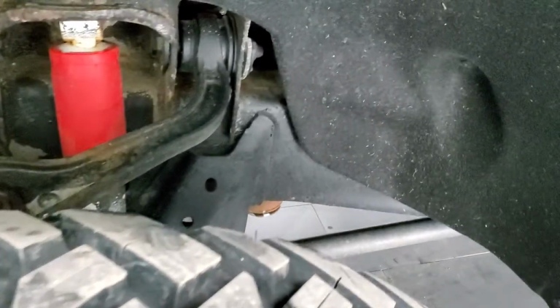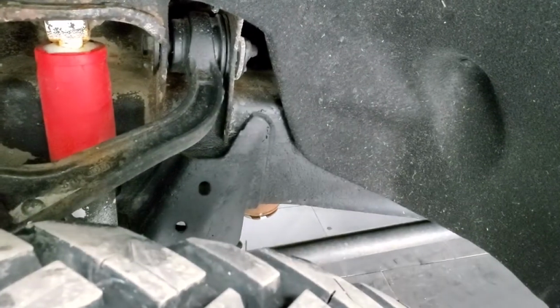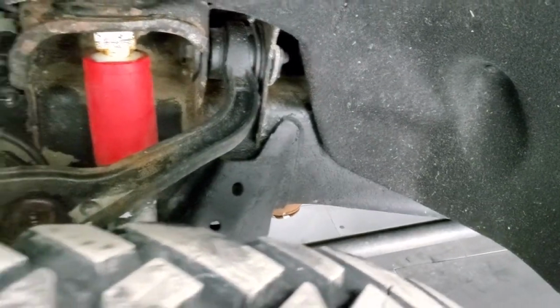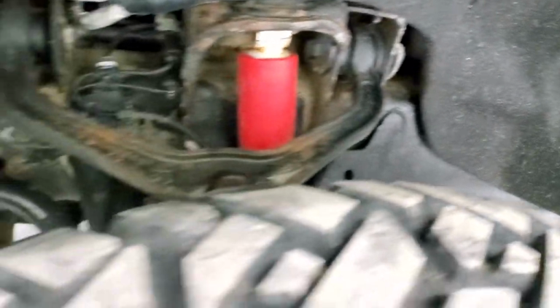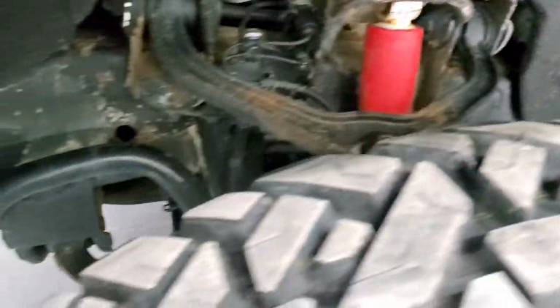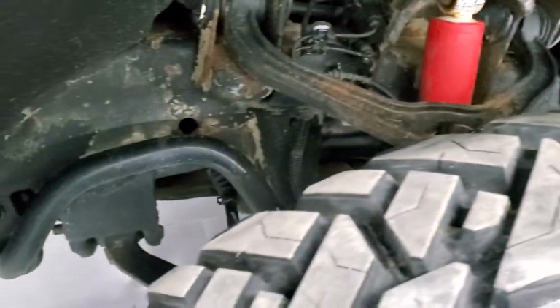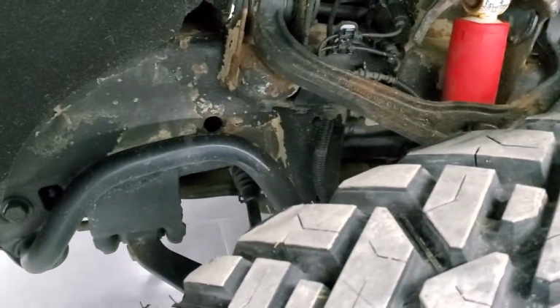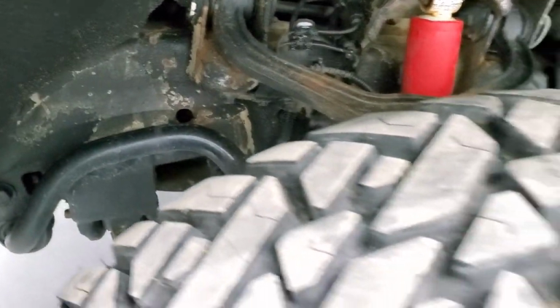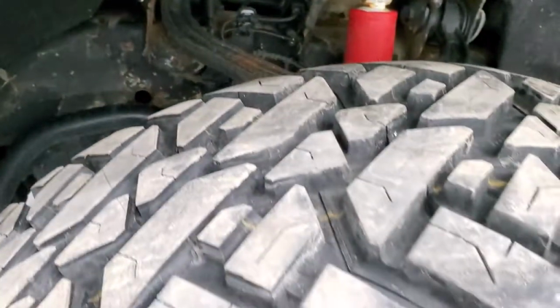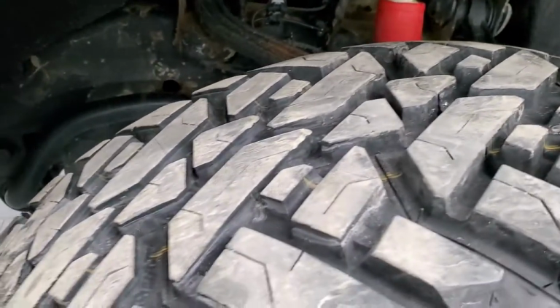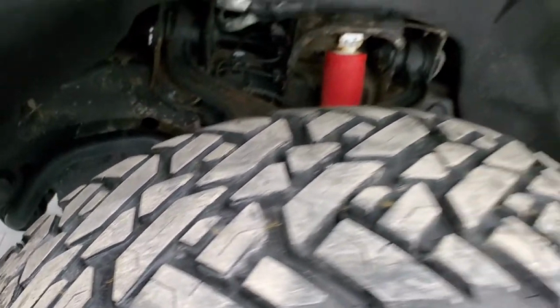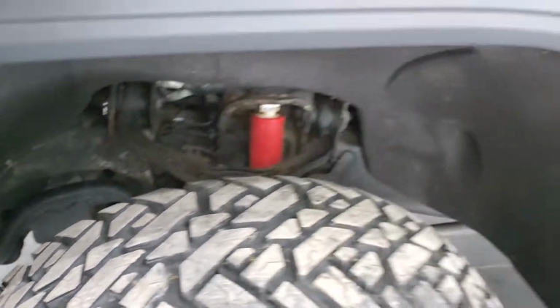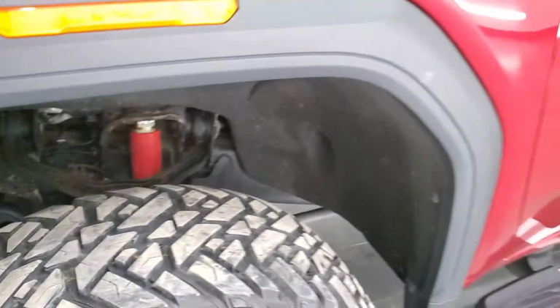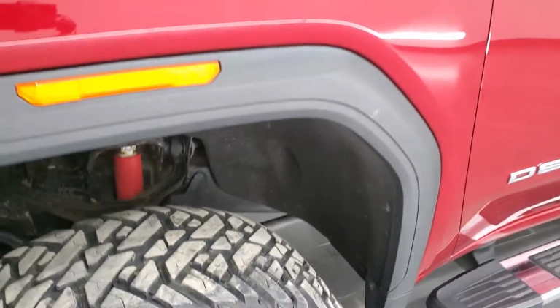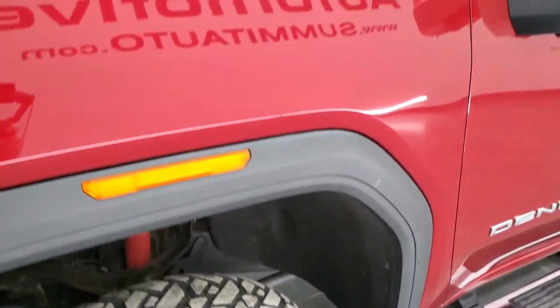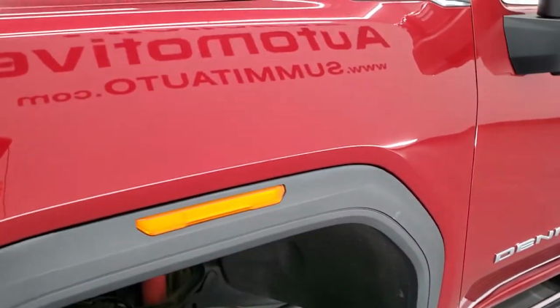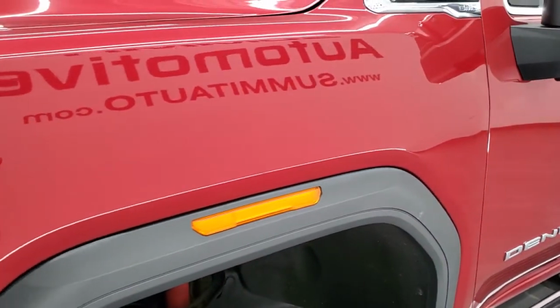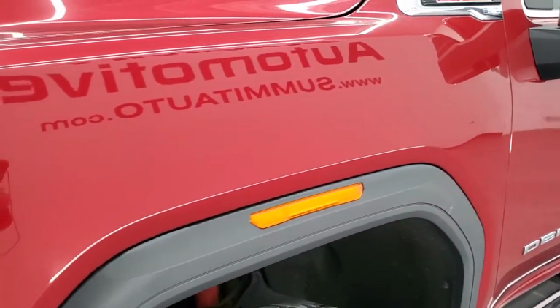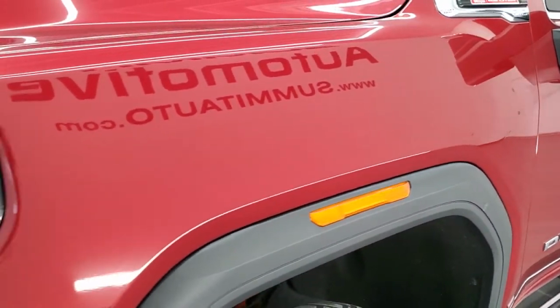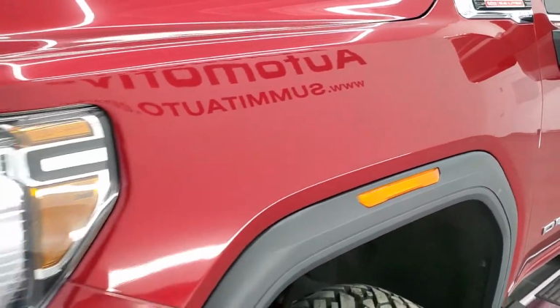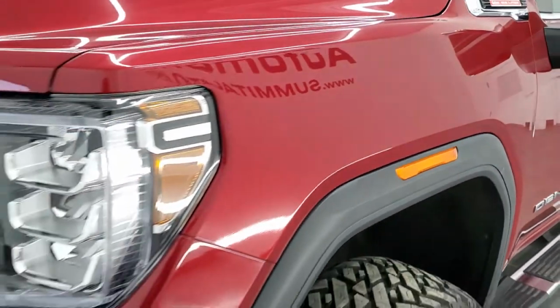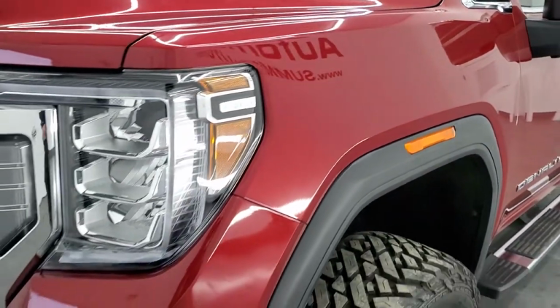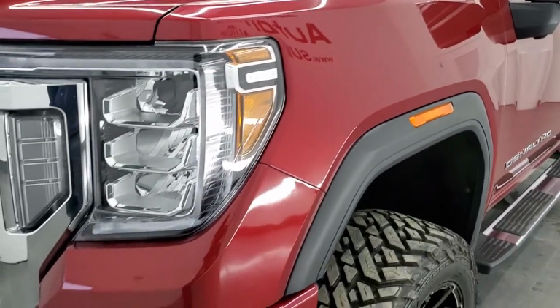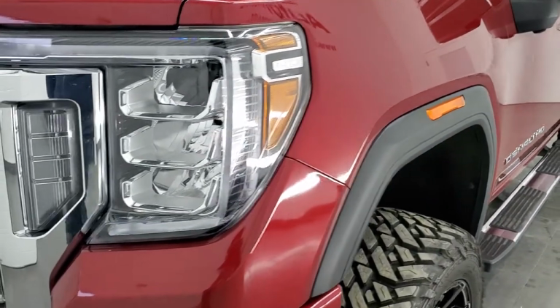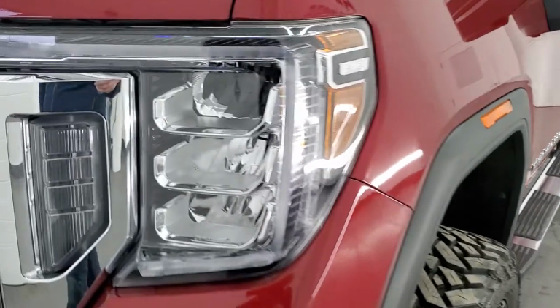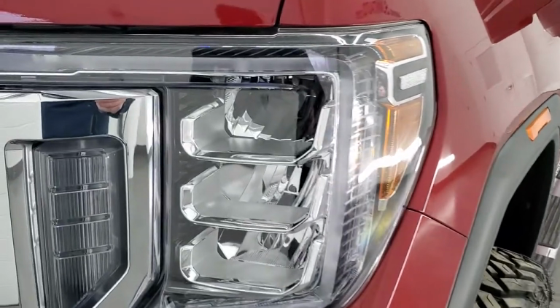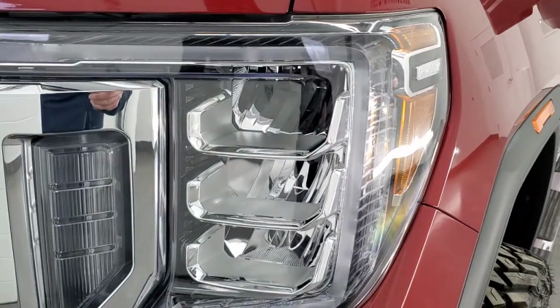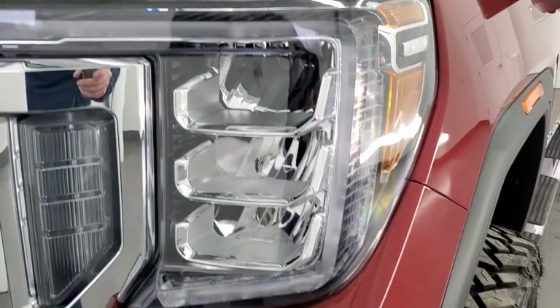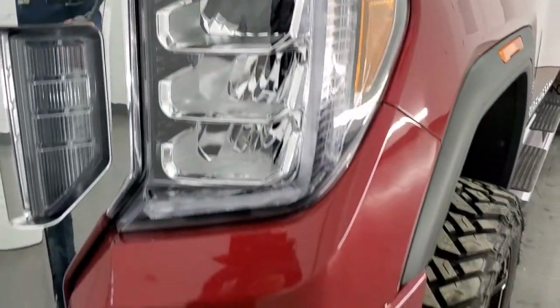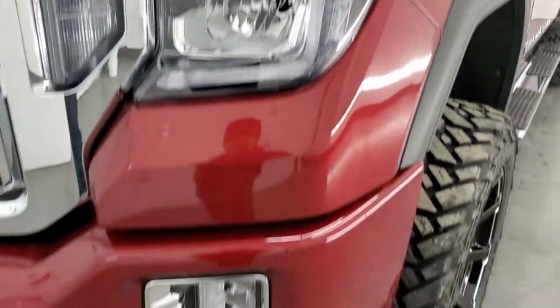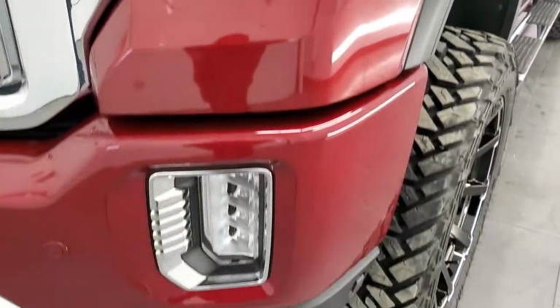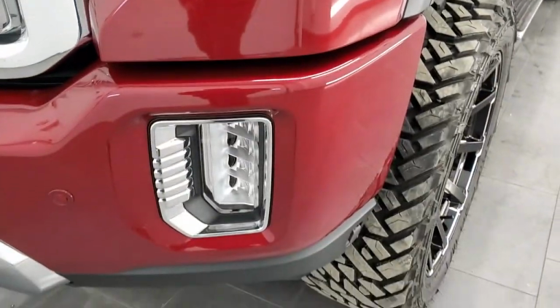The frame and underbody is in pretty nice shape and it does come with the Rancho shocks. Front fenders are in excellent condition — I didn't see any dents or dings on there. It does have the LED headlamps, running lights, and fog lights.